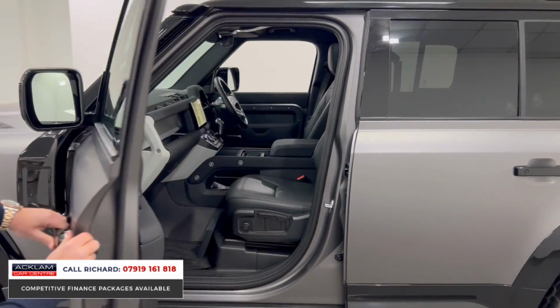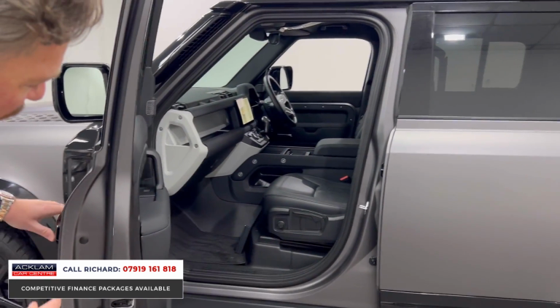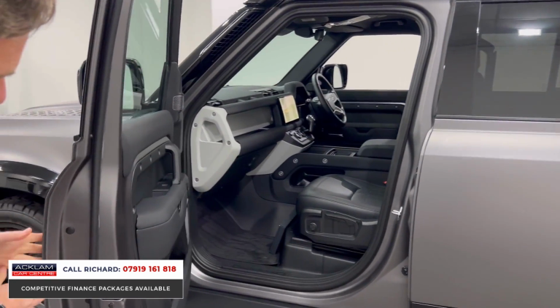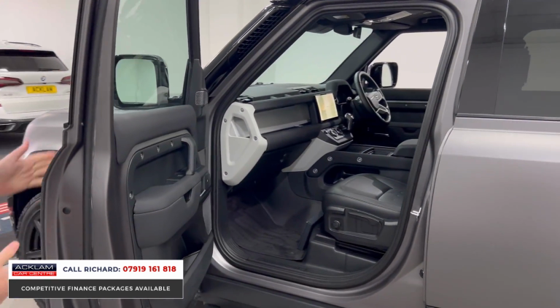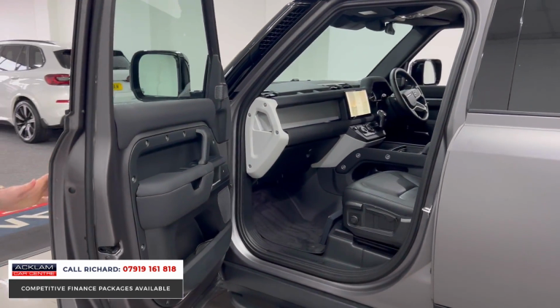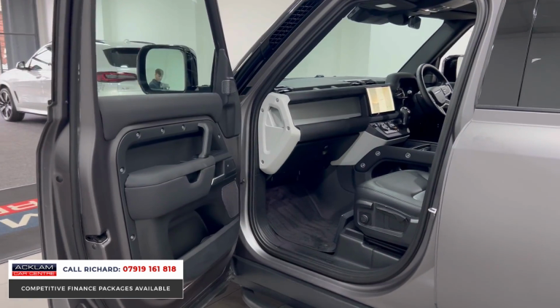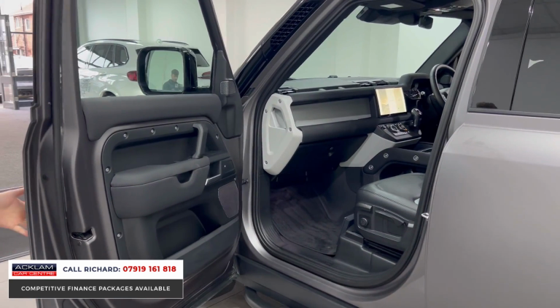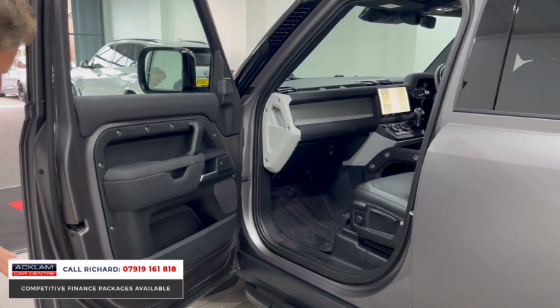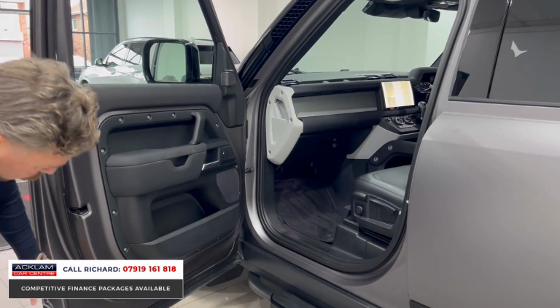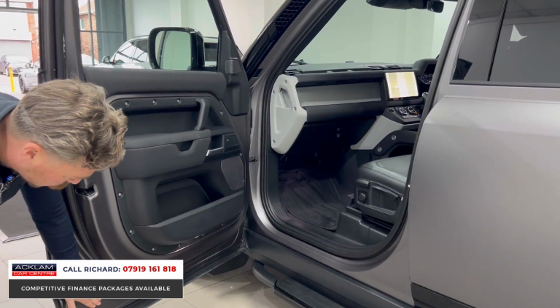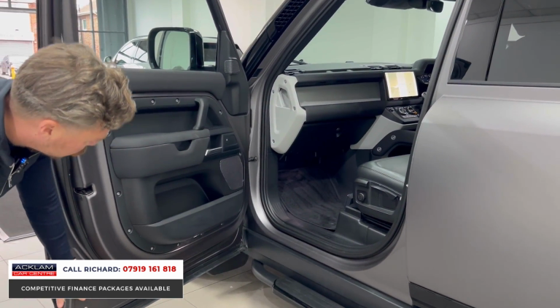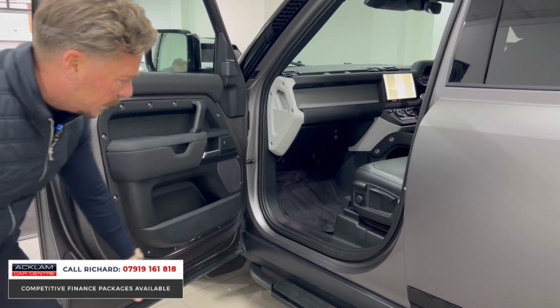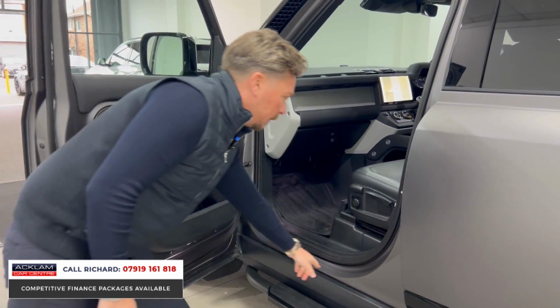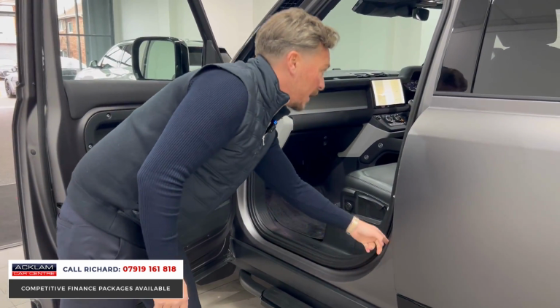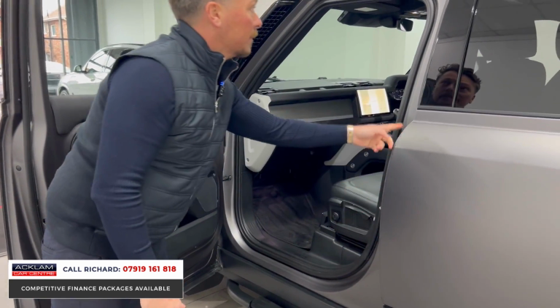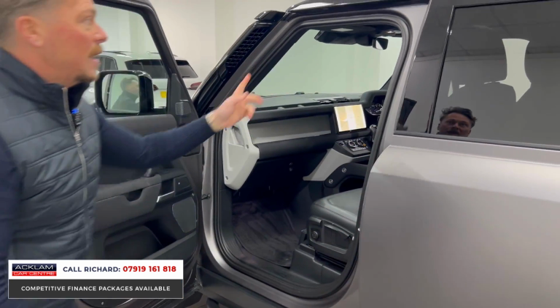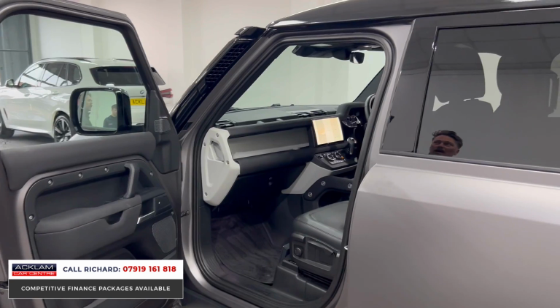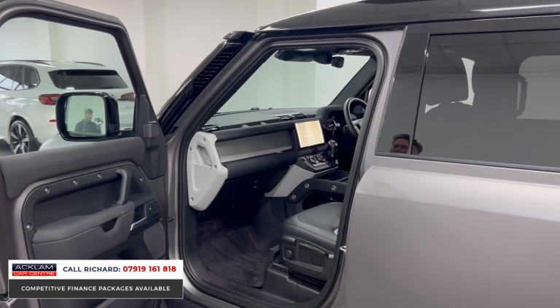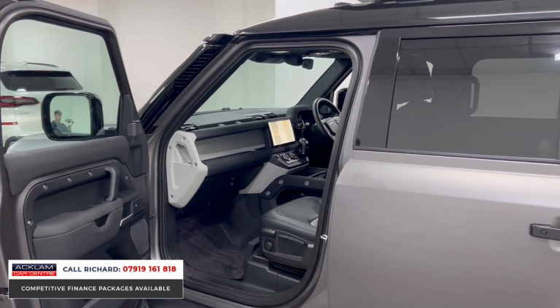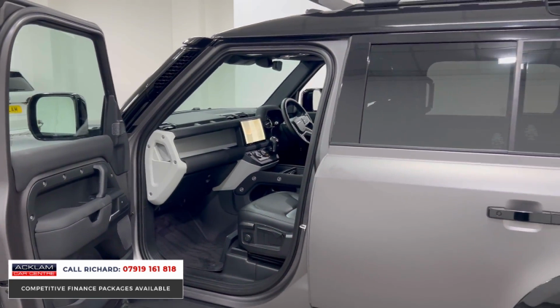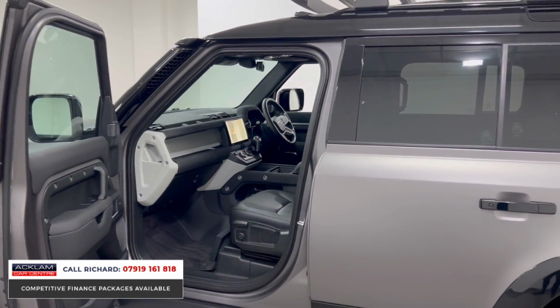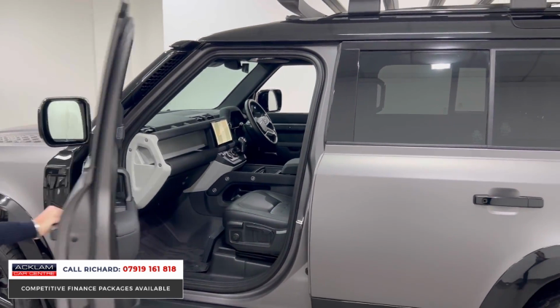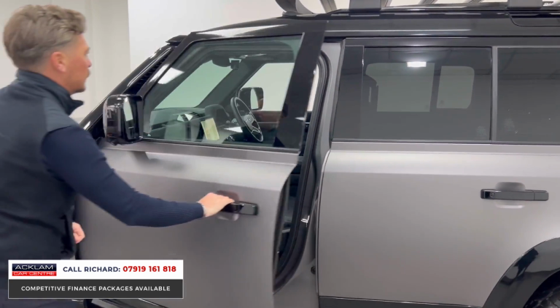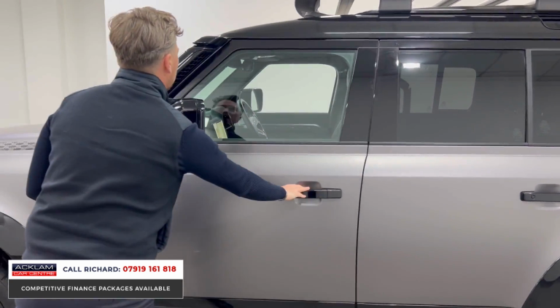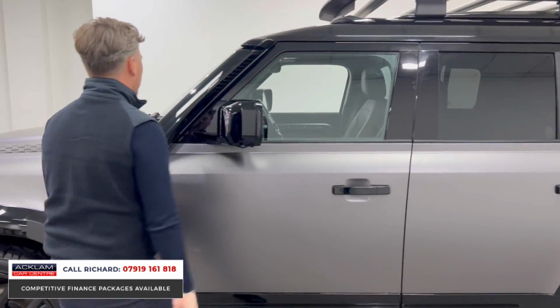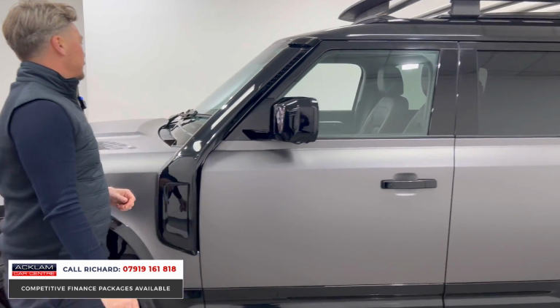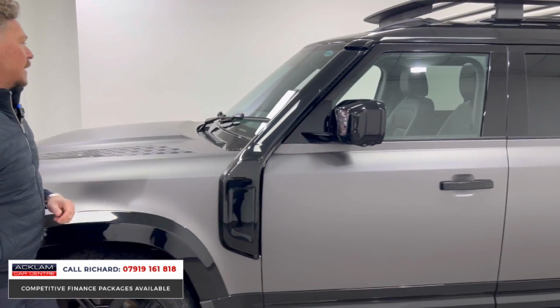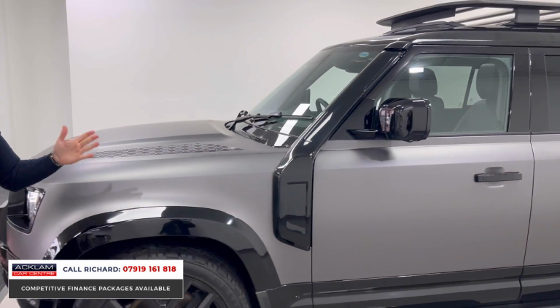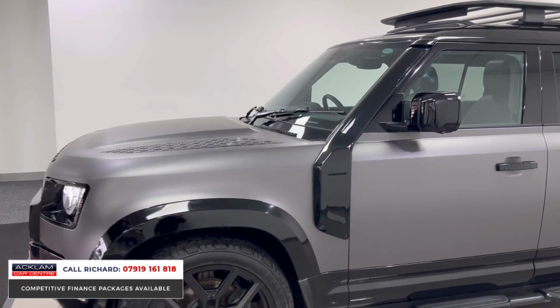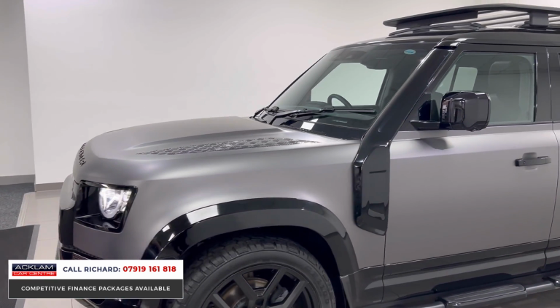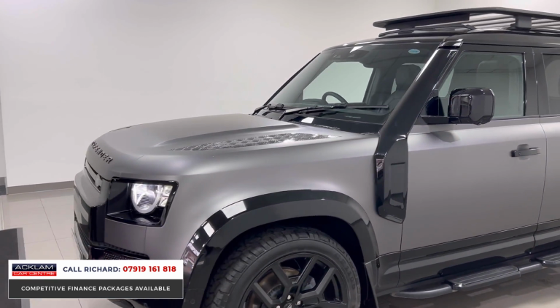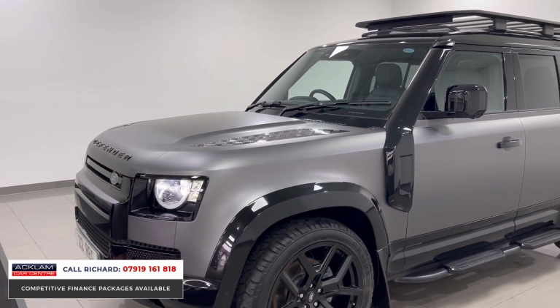I was going to show you the quality of this wrap. A lot of people who wrap a vehicle will just do the exterior and won't do the door shuts — but this has had all the door shuts done. Look at that — you would never tell the colour underneath. It's been really professionally done, a lovely job.